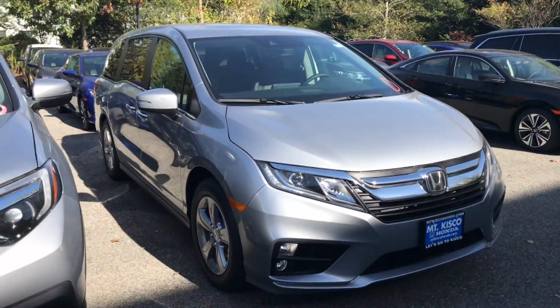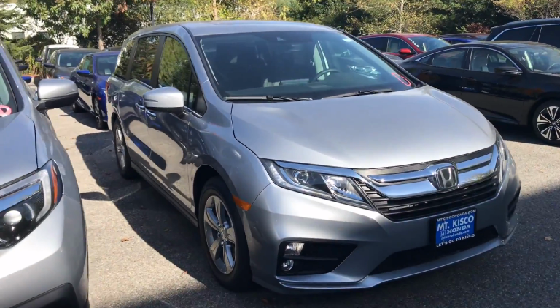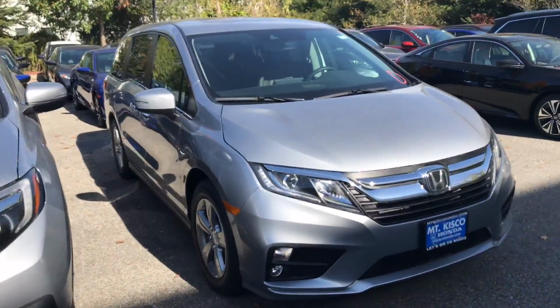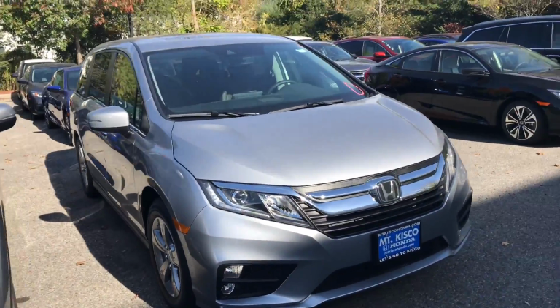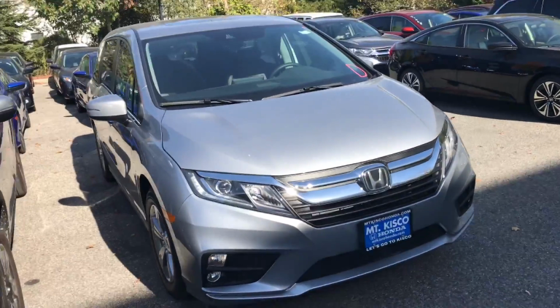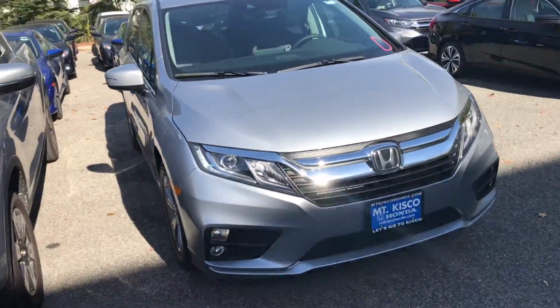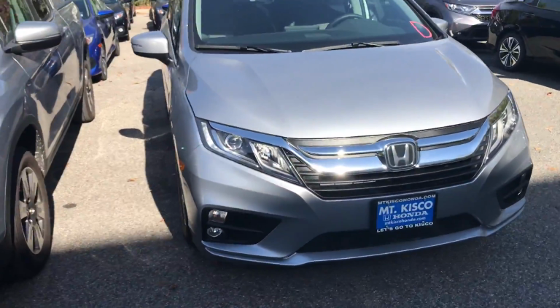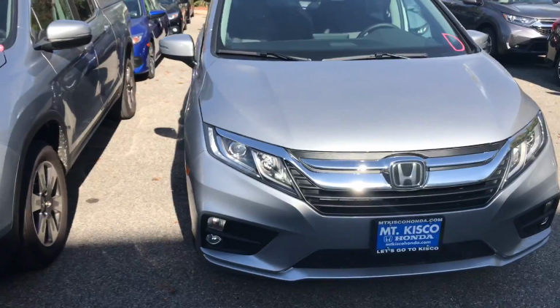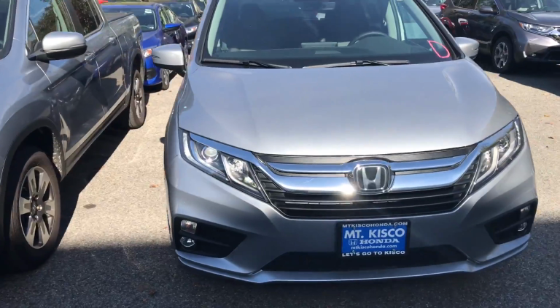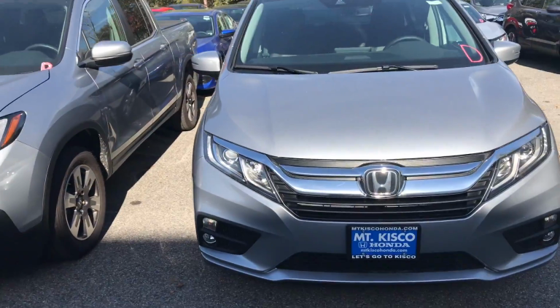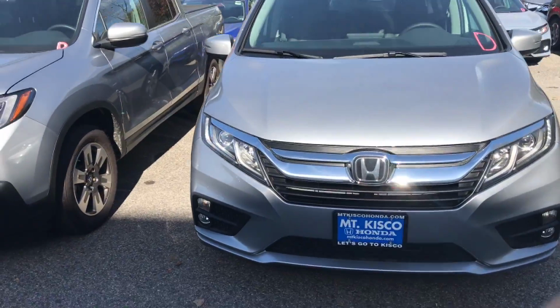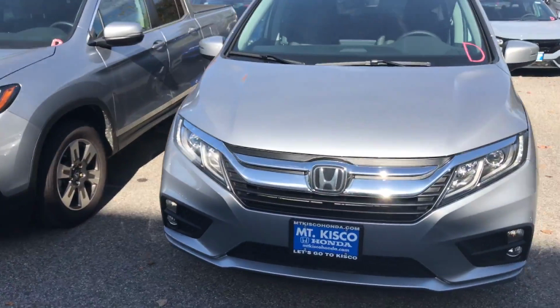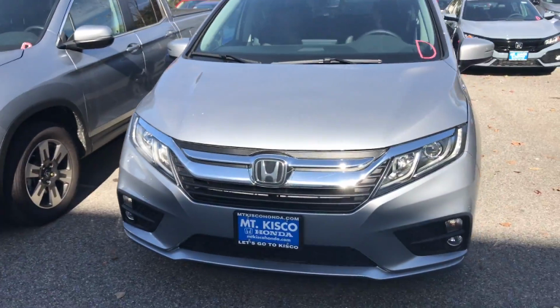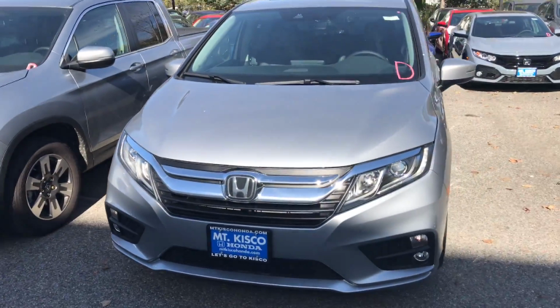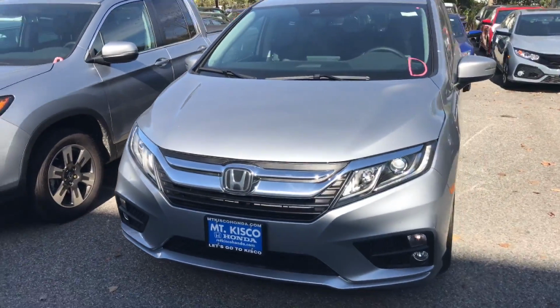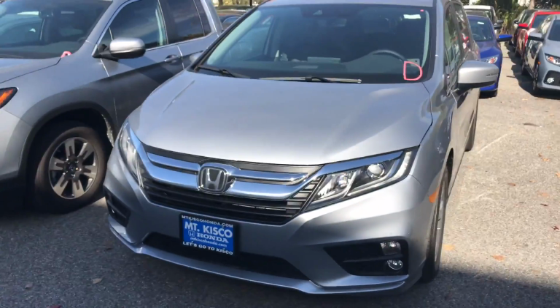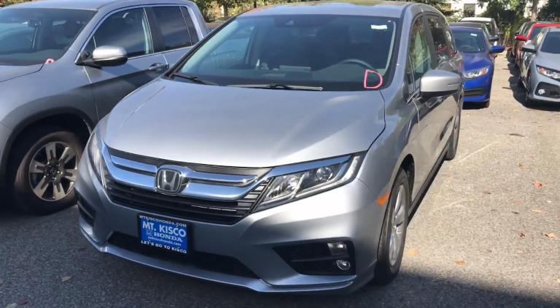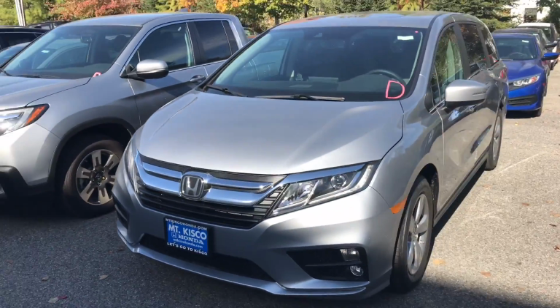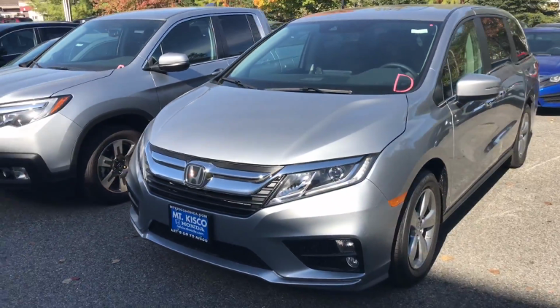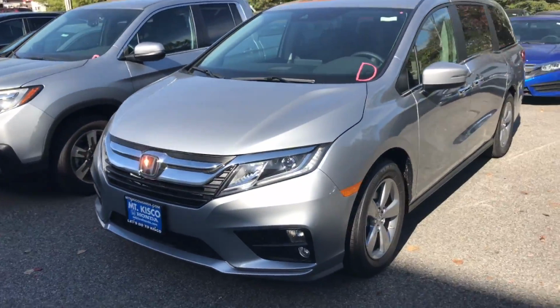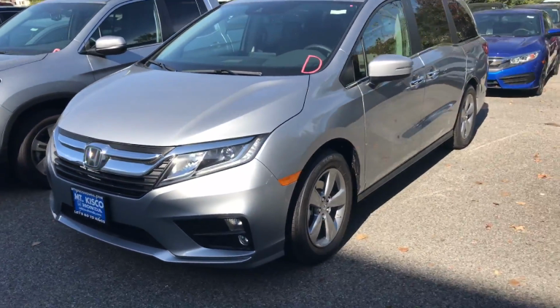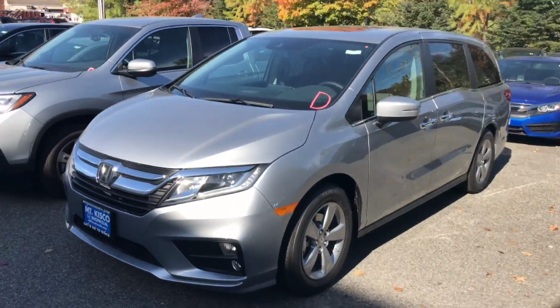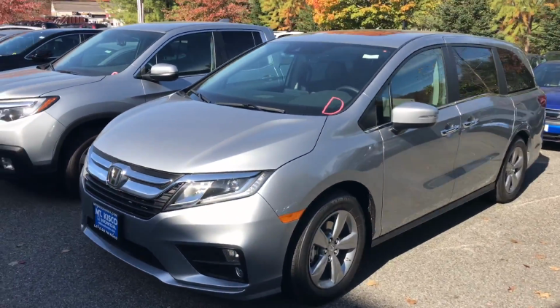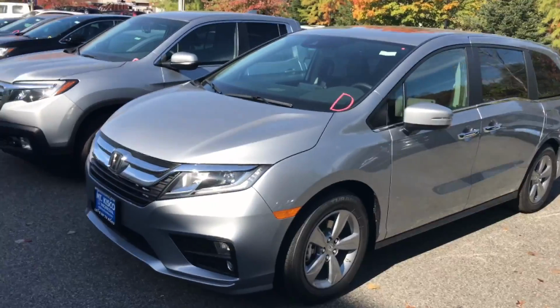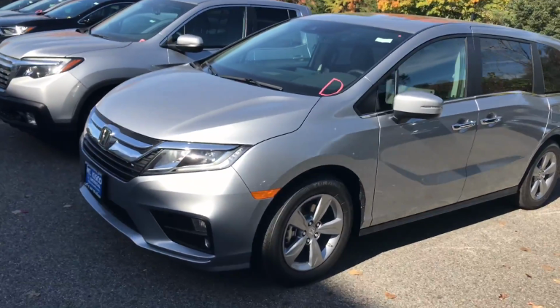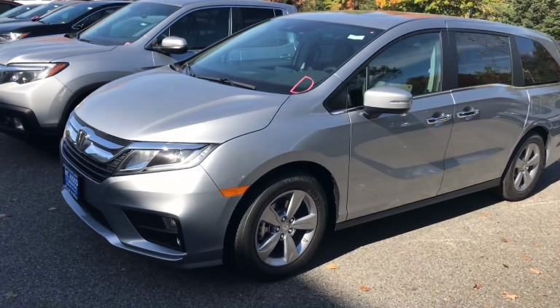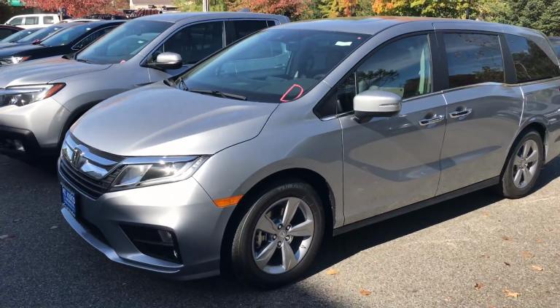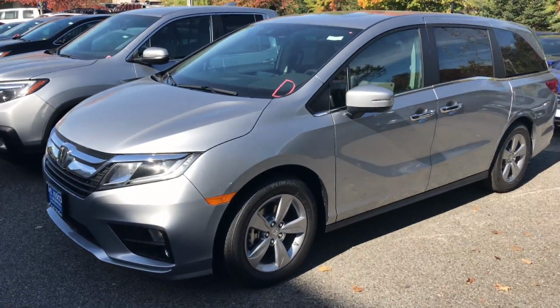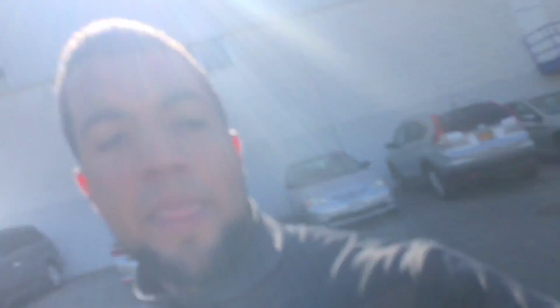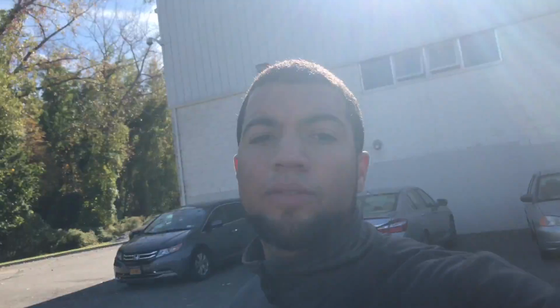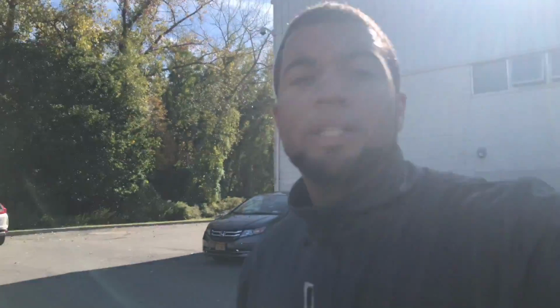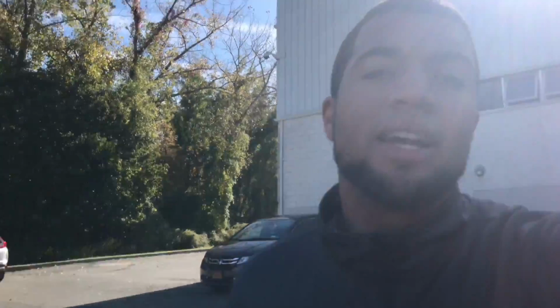This vehicle is in Lunar Silver, and I definitely recommend you come on in and take it for a test drive. Be amazed by this new redesigned vehicle with a new engine and more horsepower. Once again, my name is Gabriel from Alkisqa Honda — I look forward to meeting you. Thanks.